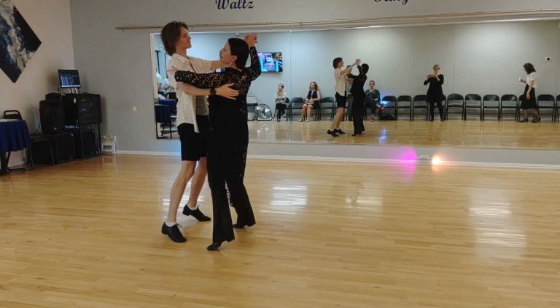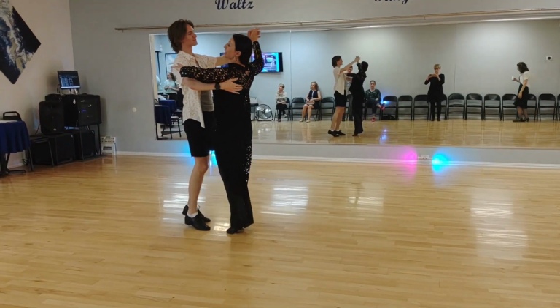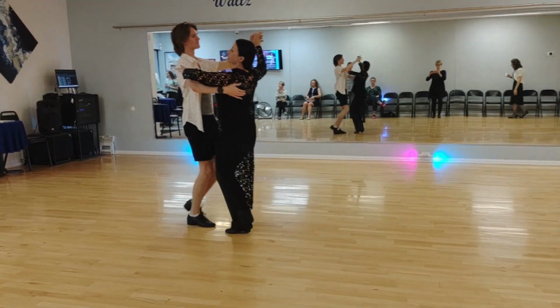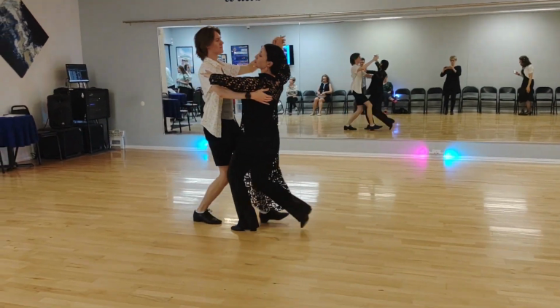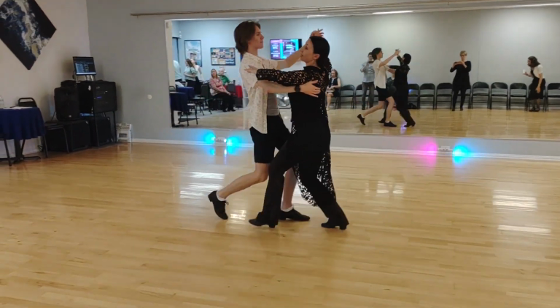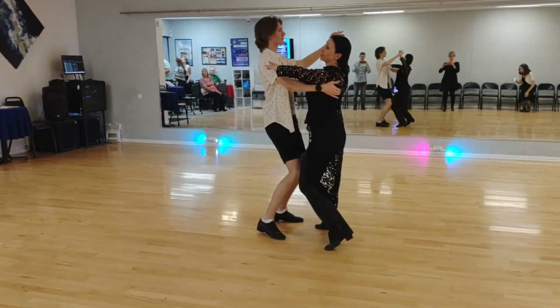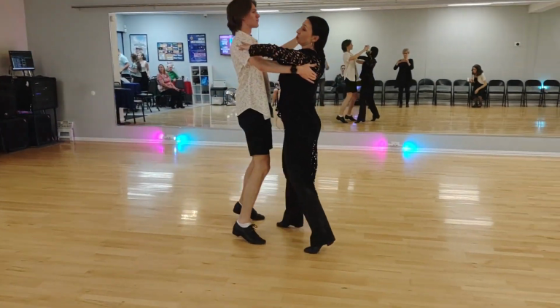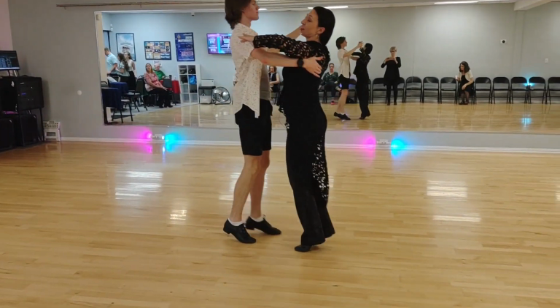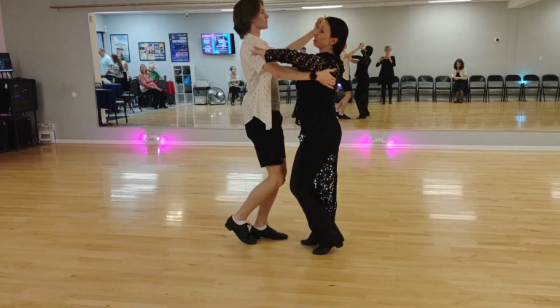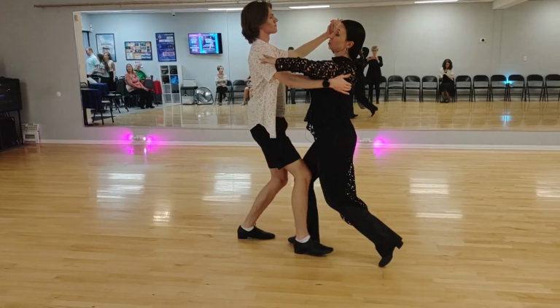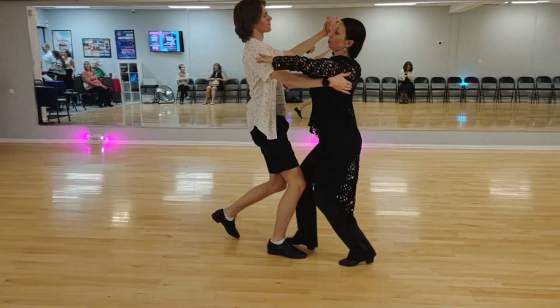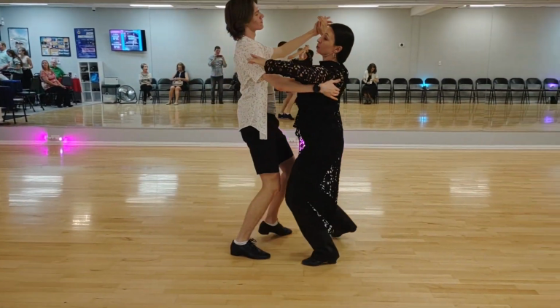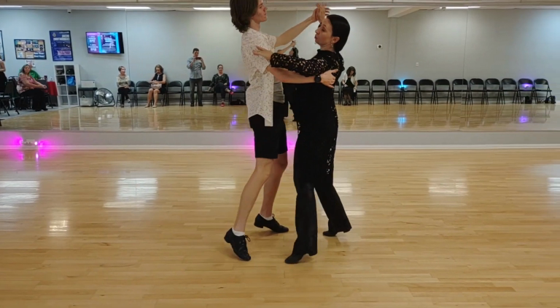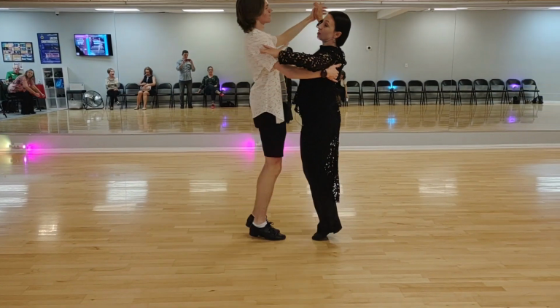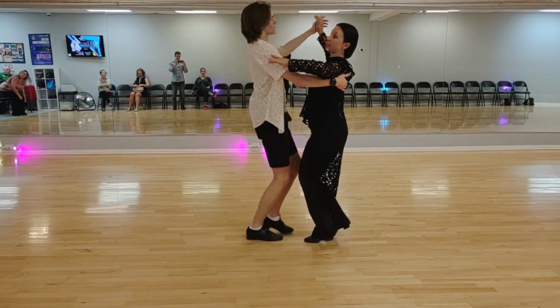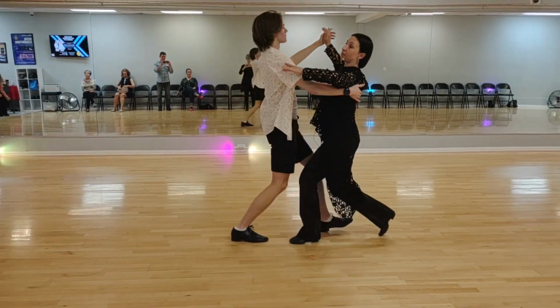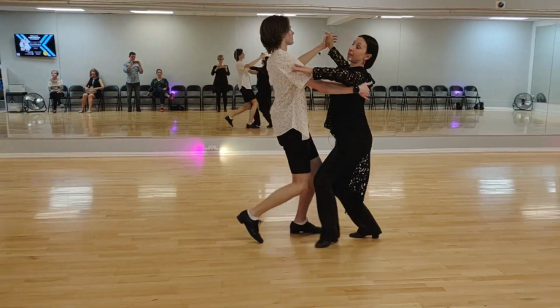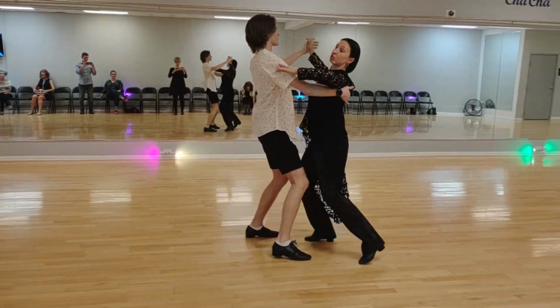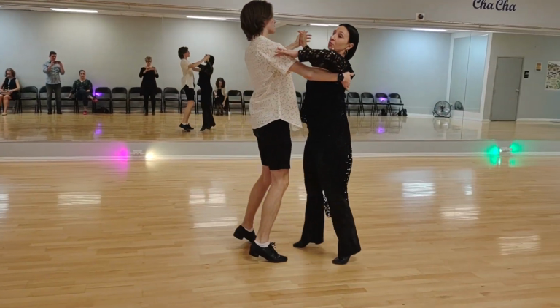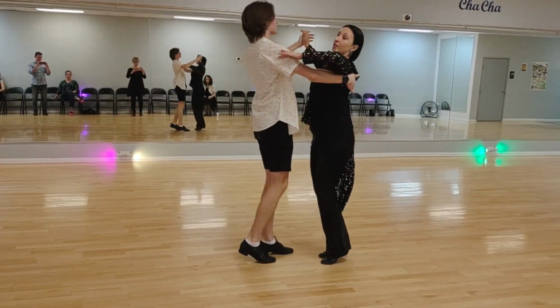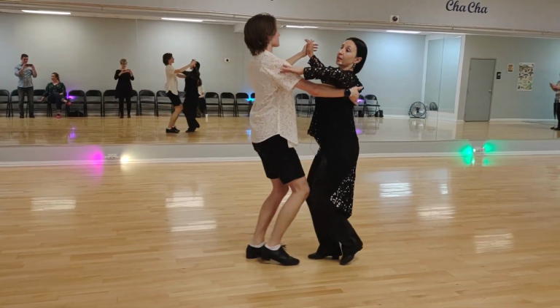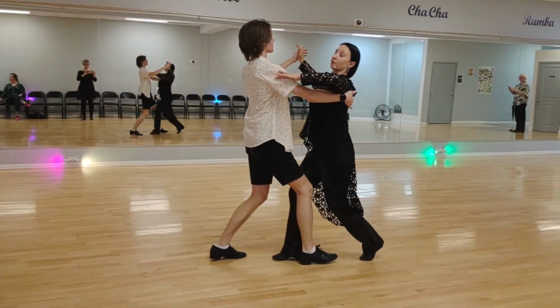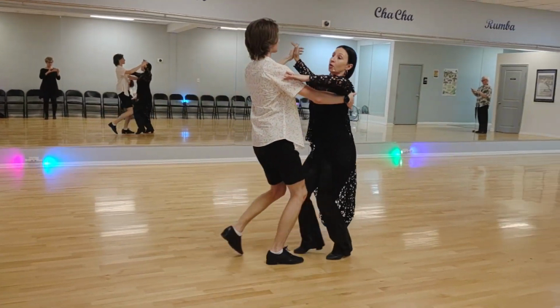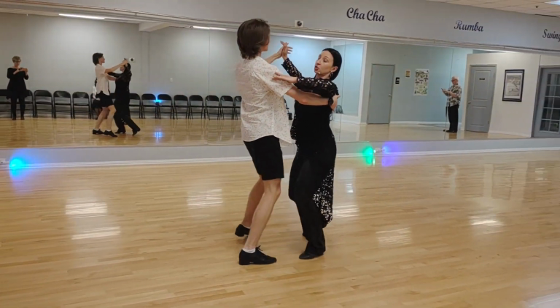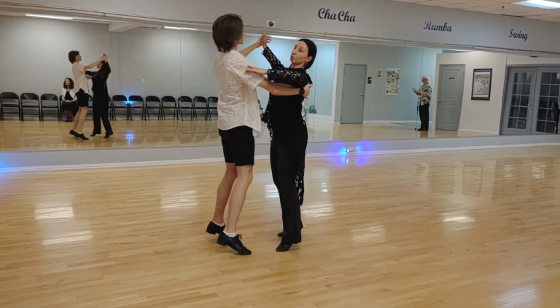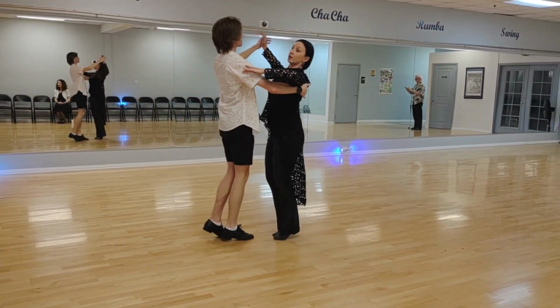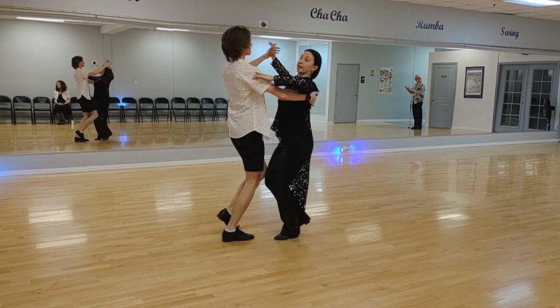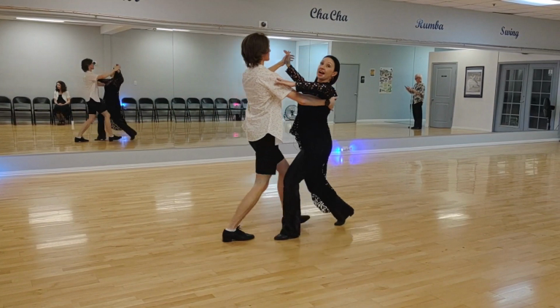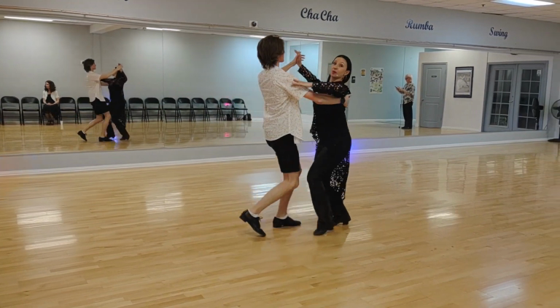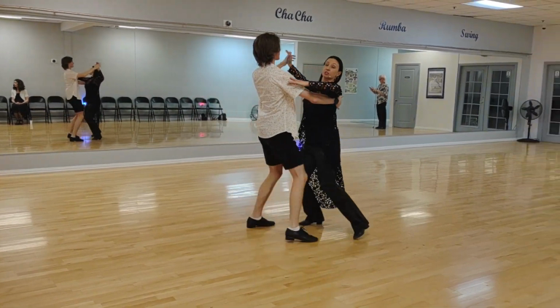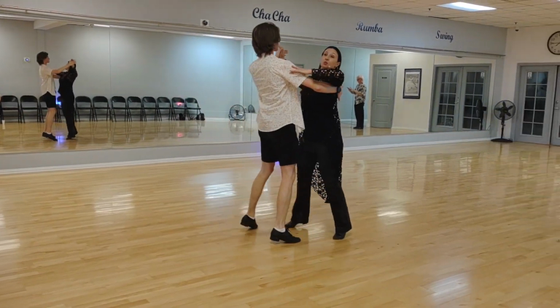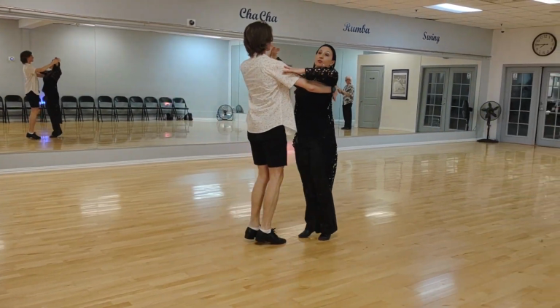Now changing steps. 1, 2, 3. 2, 2, 3. 3, 2, 3. 4. 2, 3. Half a box. 2, 3.